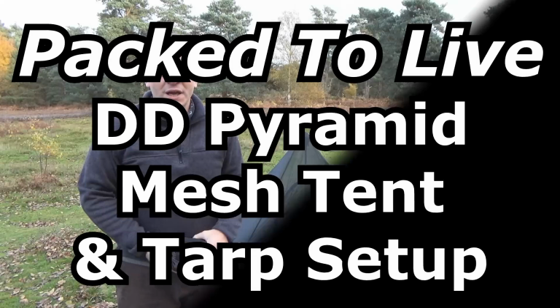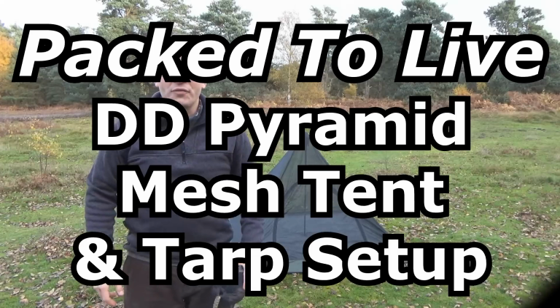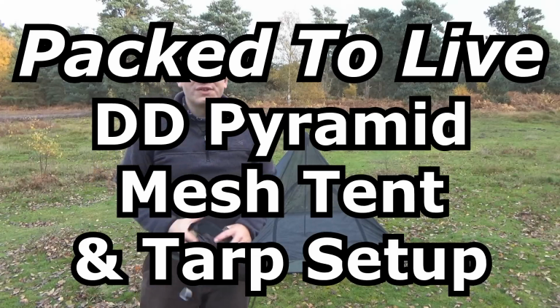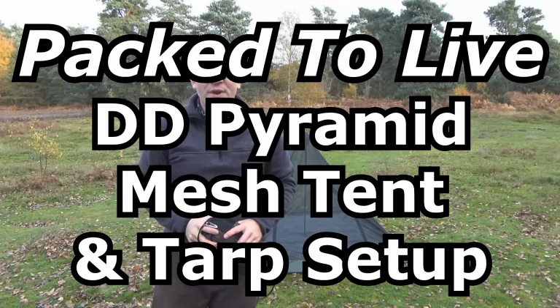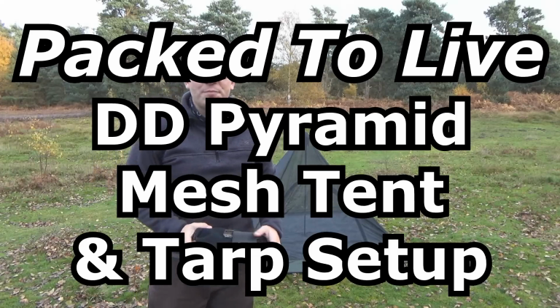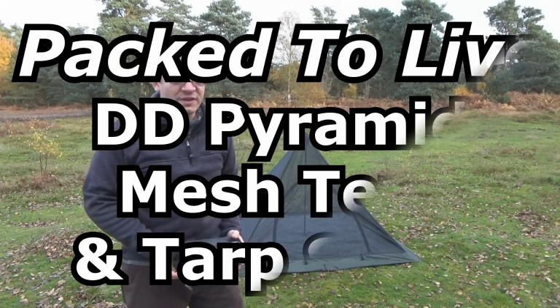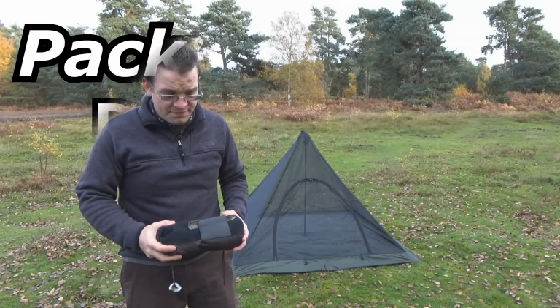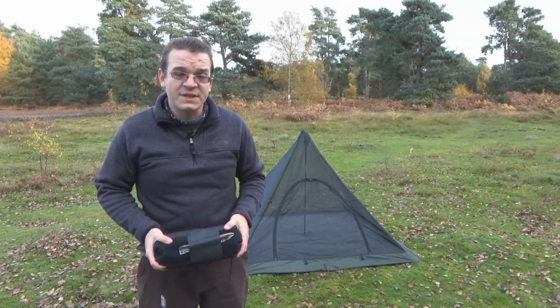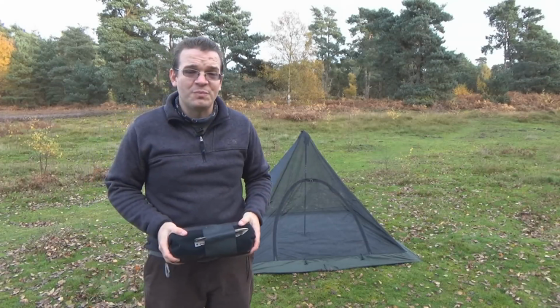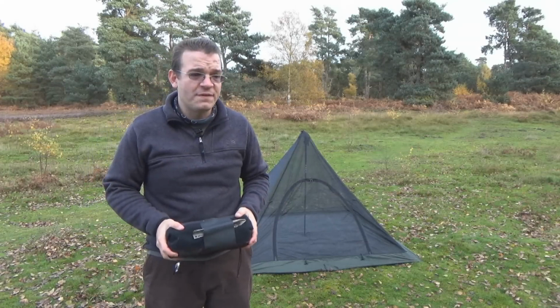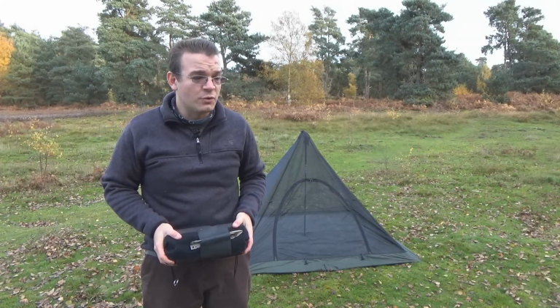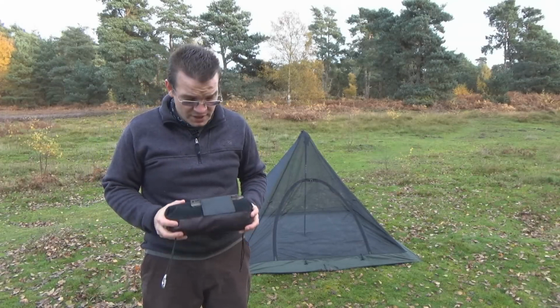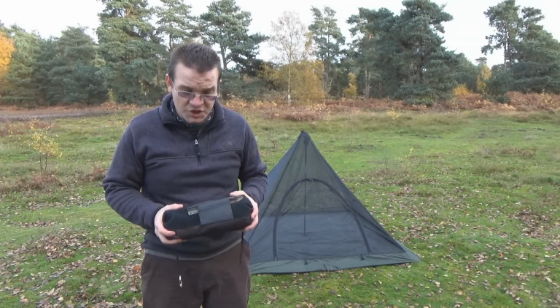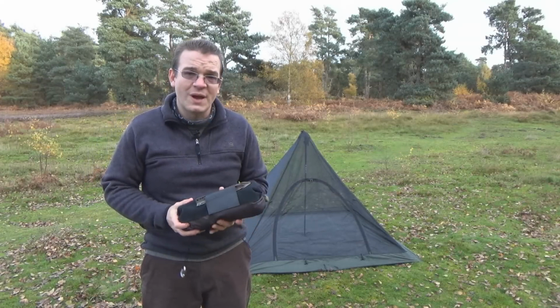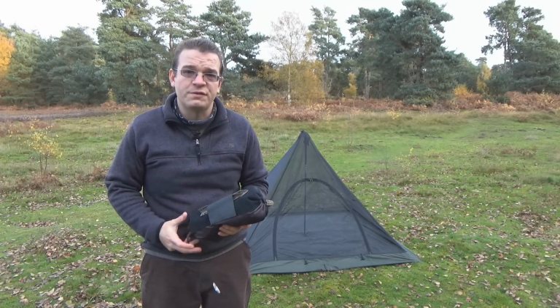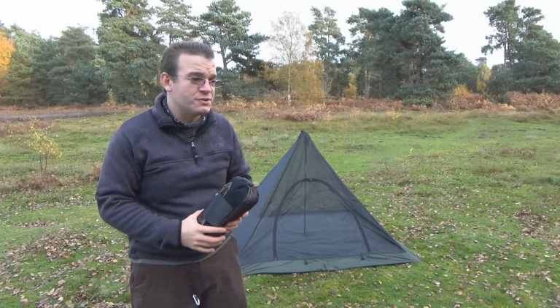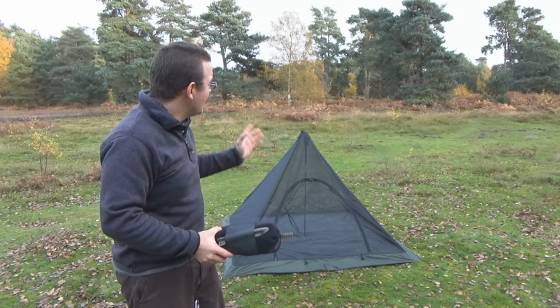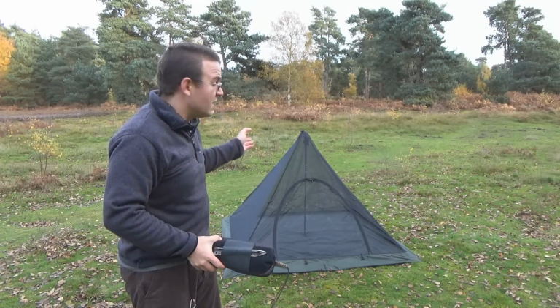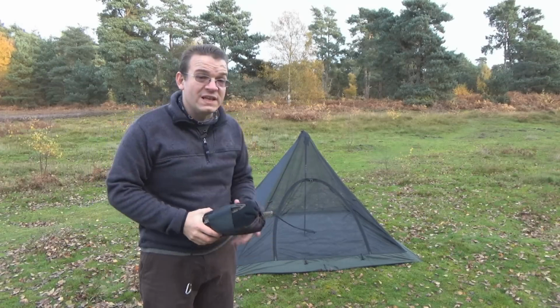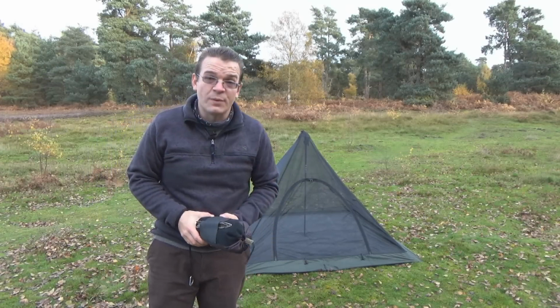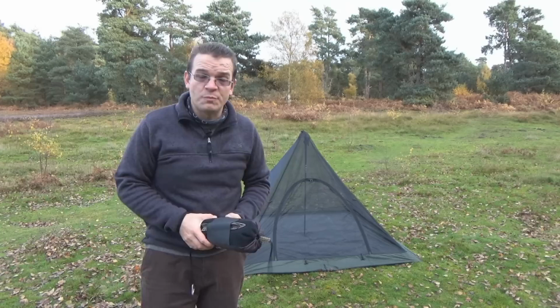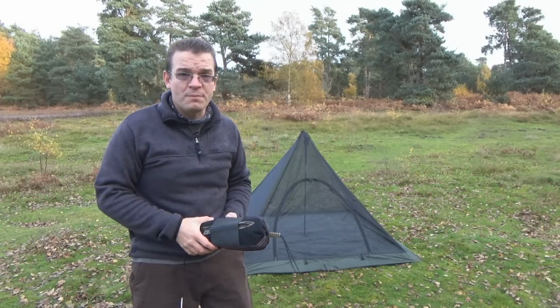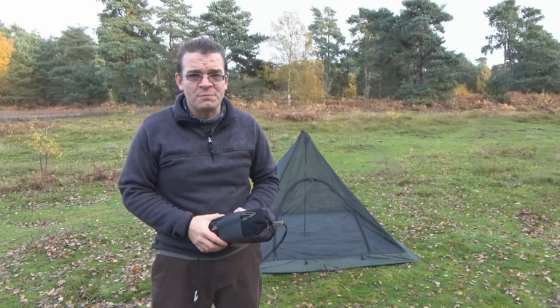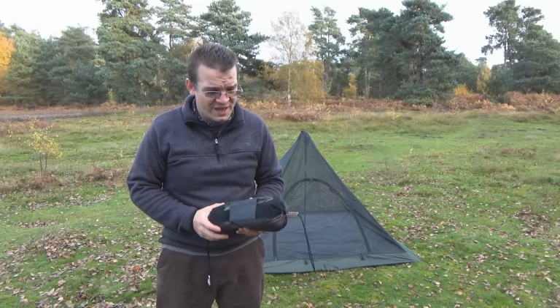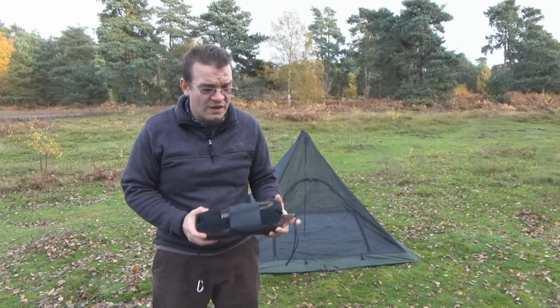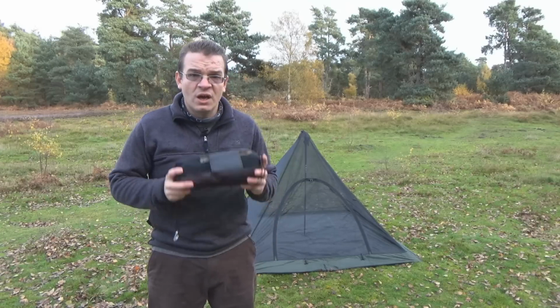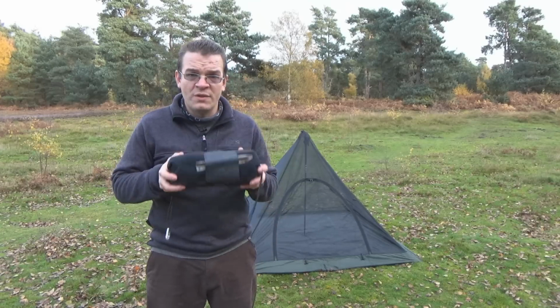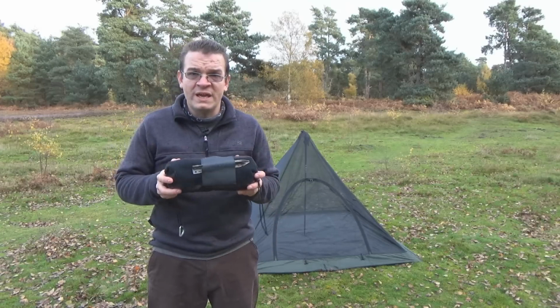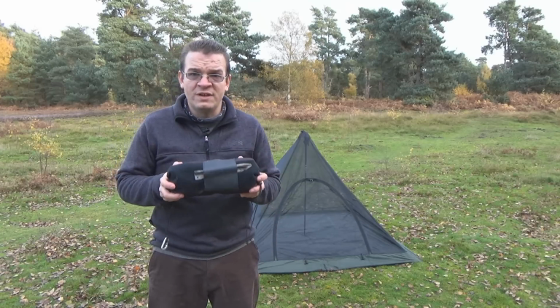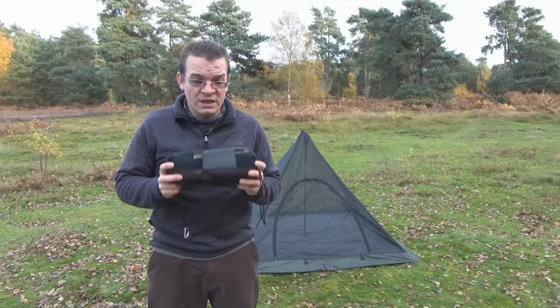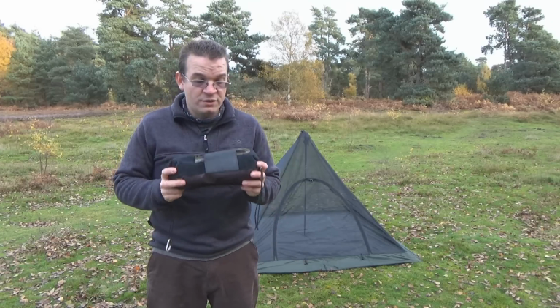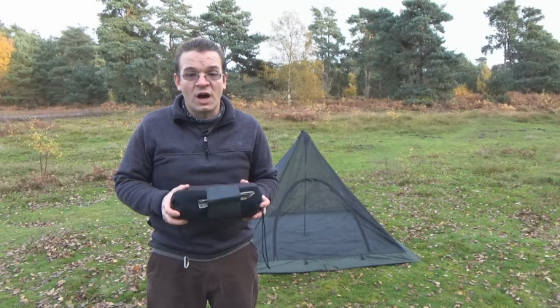Hello everyone, Simon here with Pack2Live. This should be a fairly quick video to show you how to use the DD Hammock Superlight Pyramid Mesh Tent with a DD tarp.